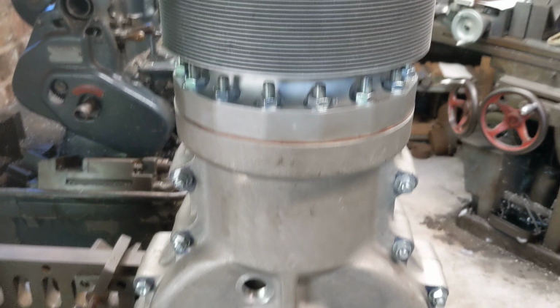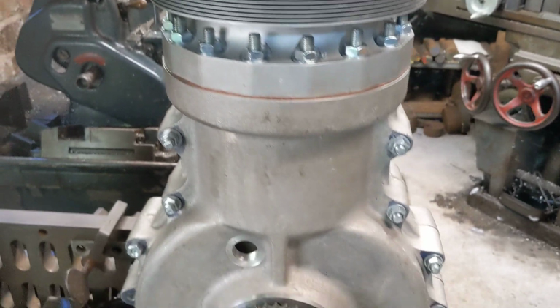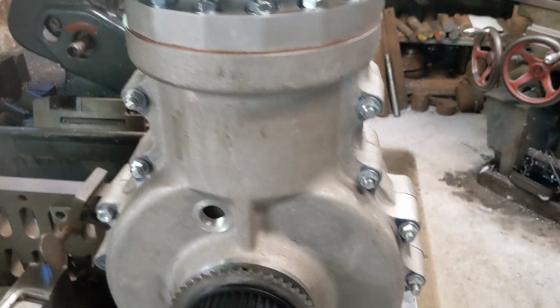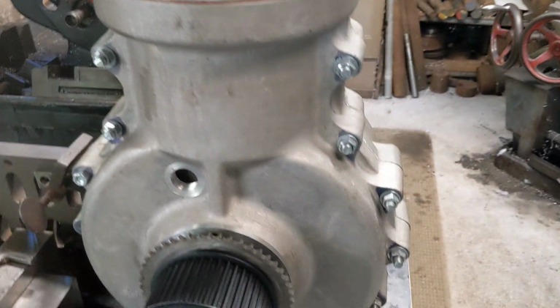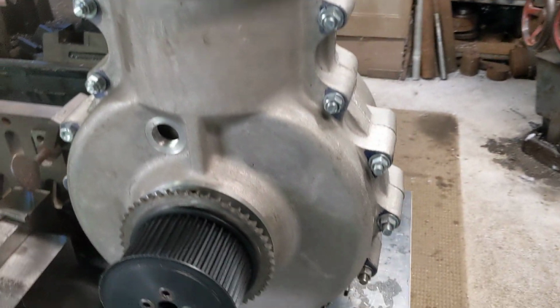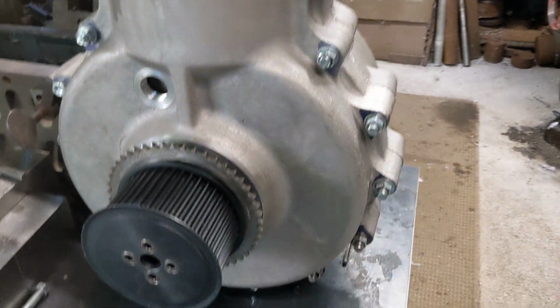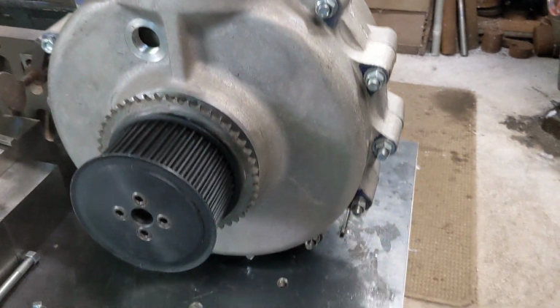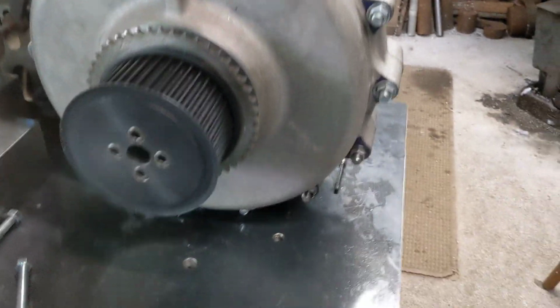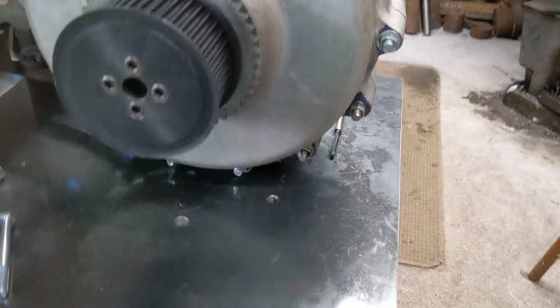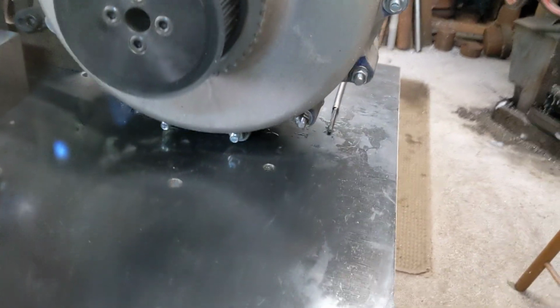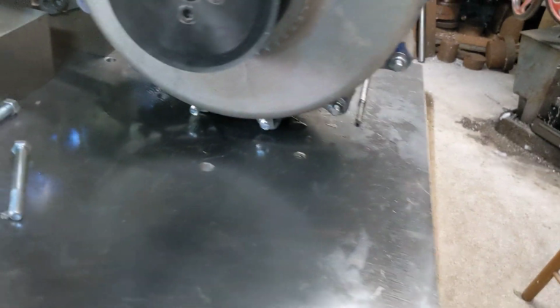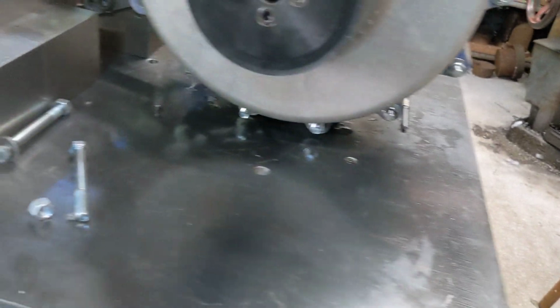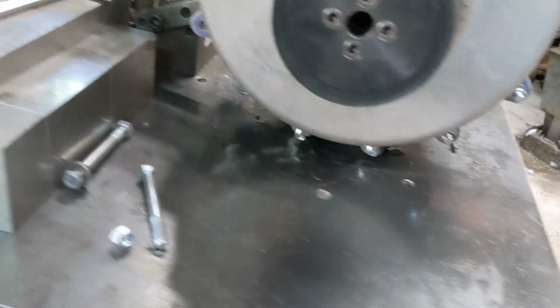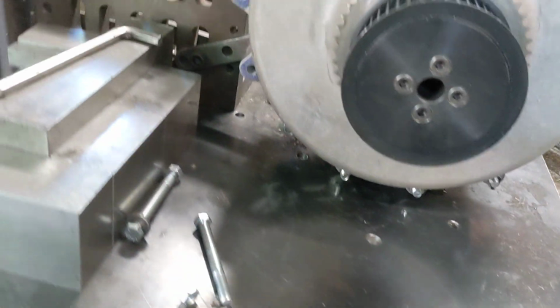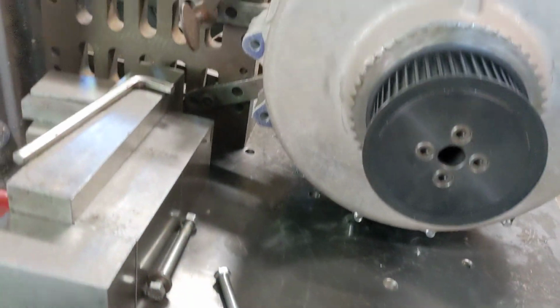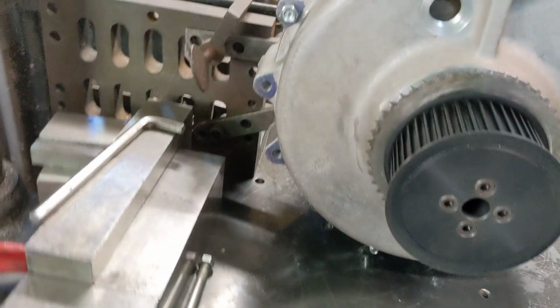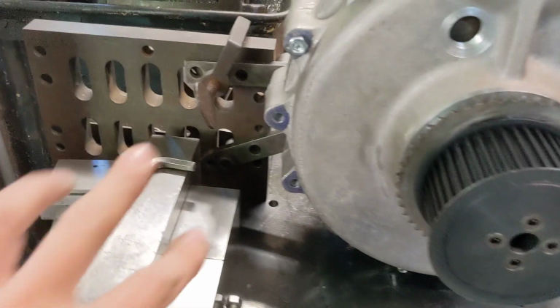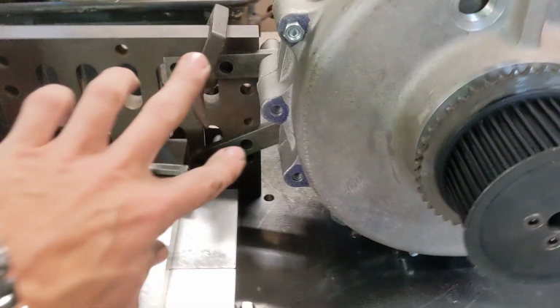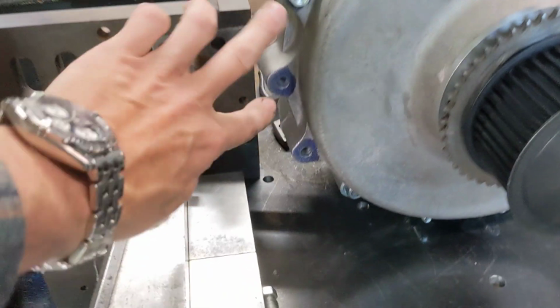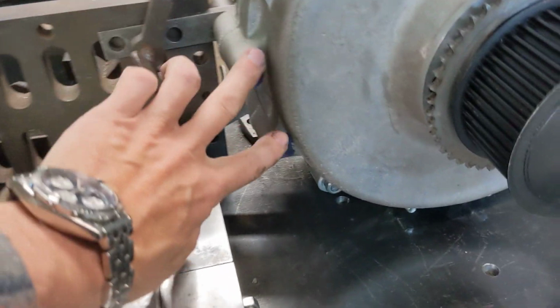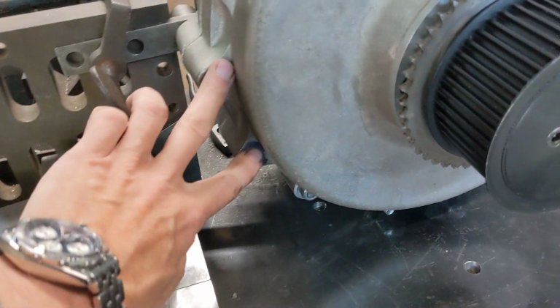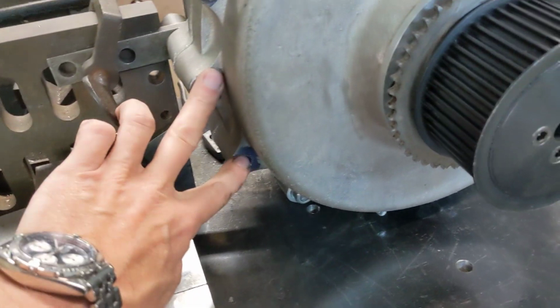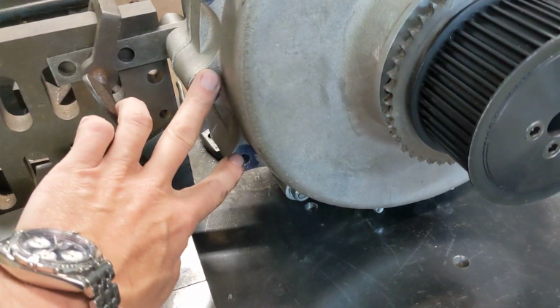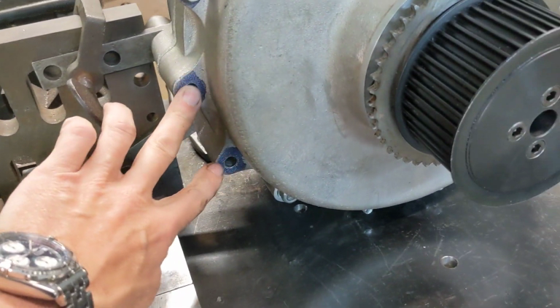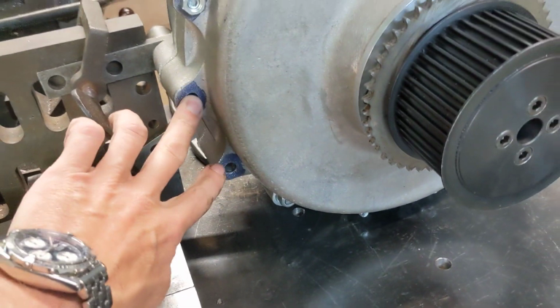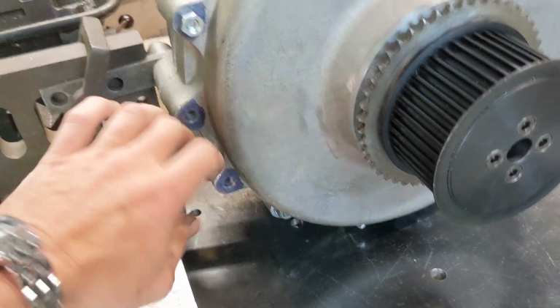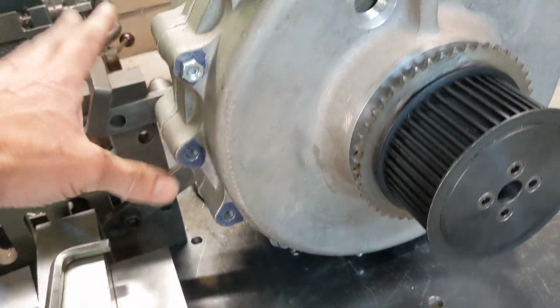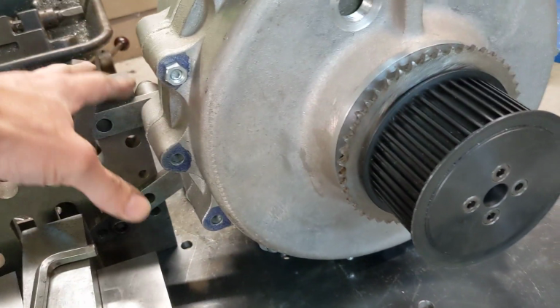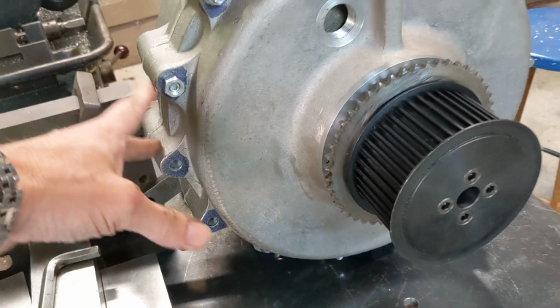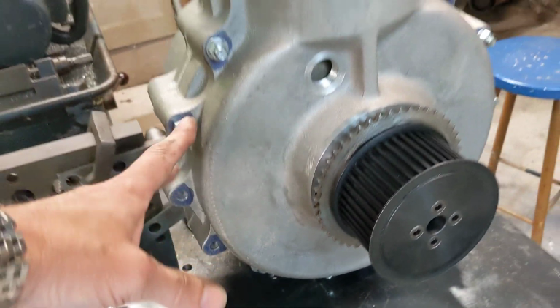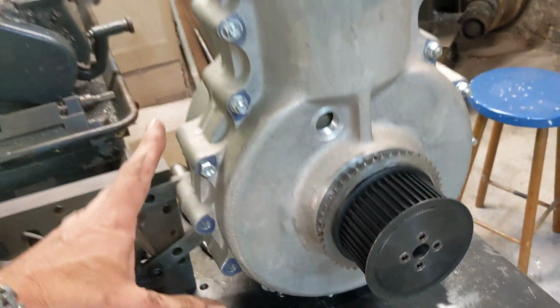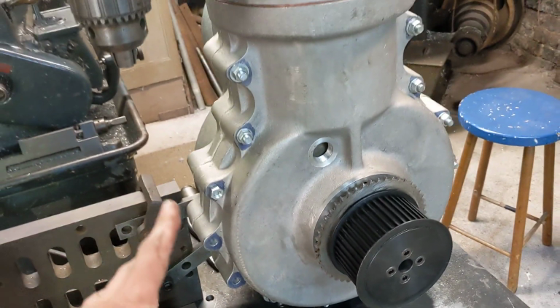So they look quite smart, and all of the bolts around the outside — with the exception of those two there, because those two are the ones we use to bolt it to the table.